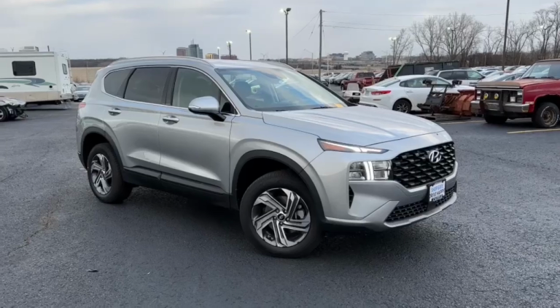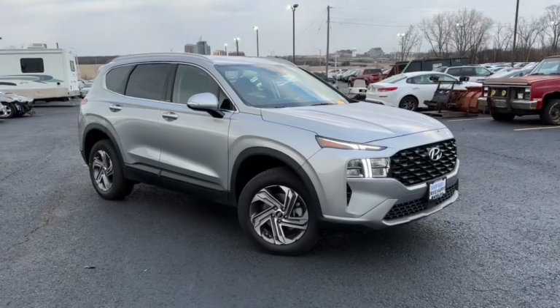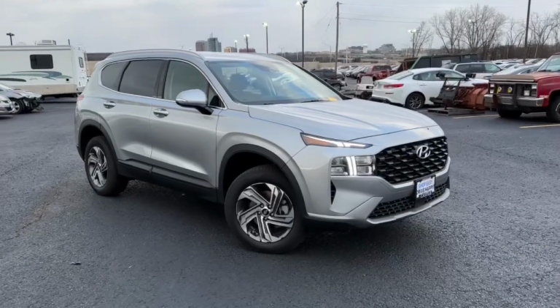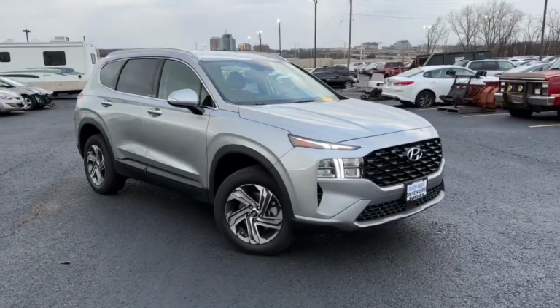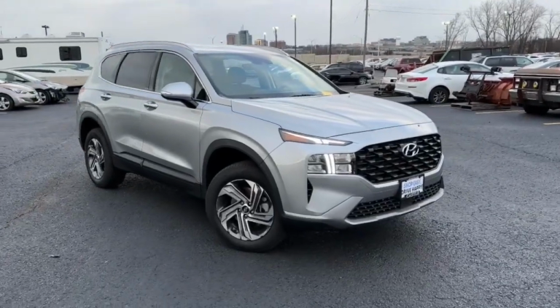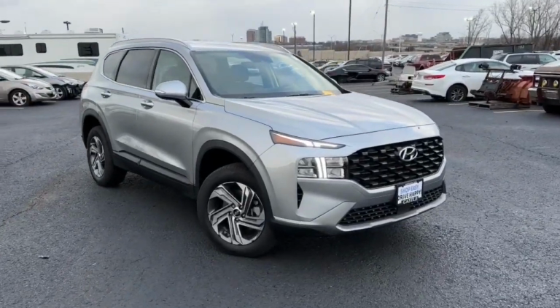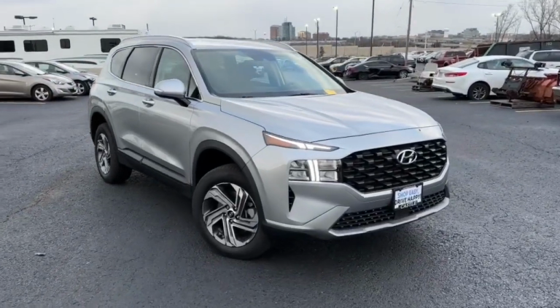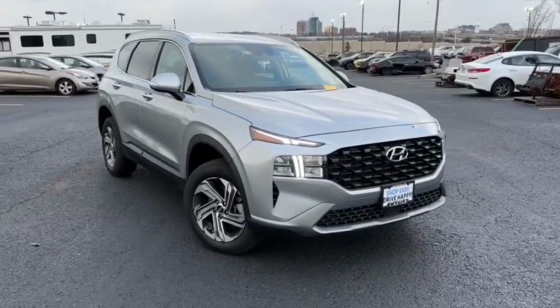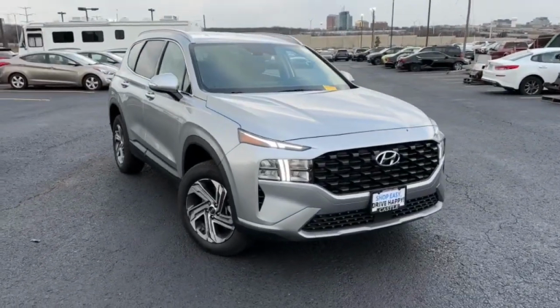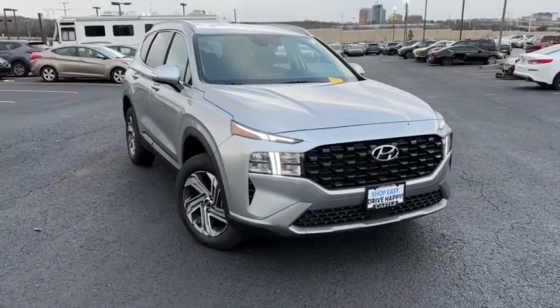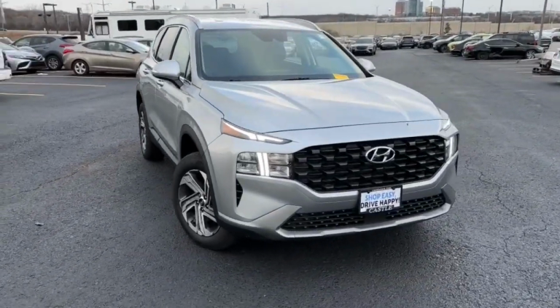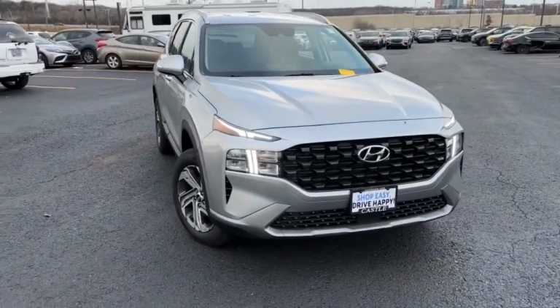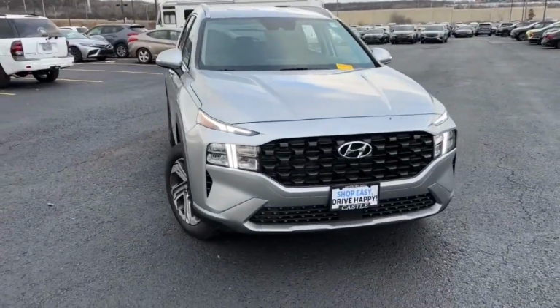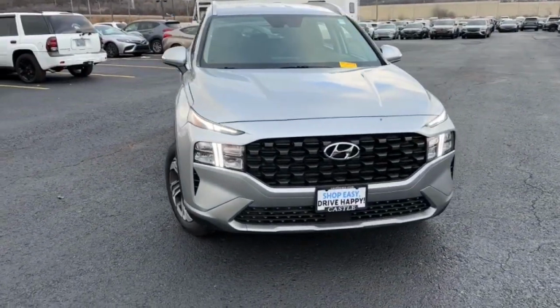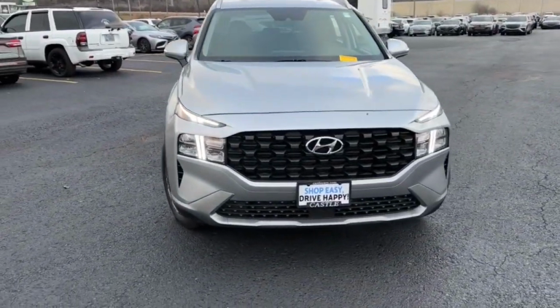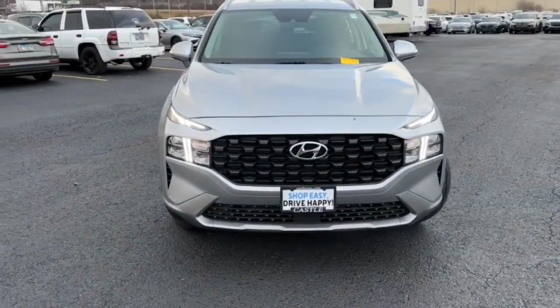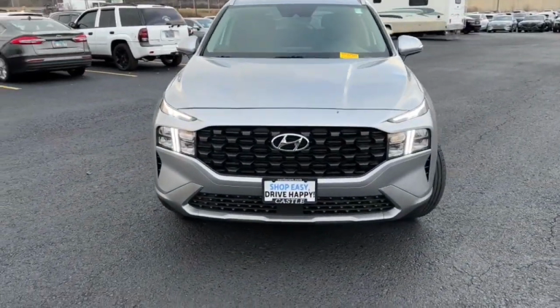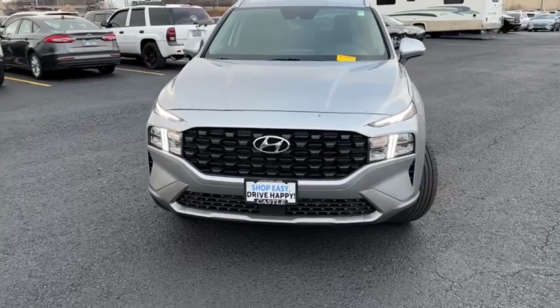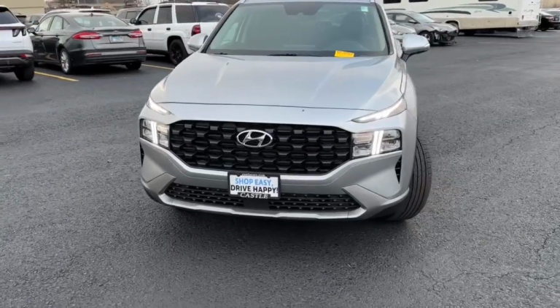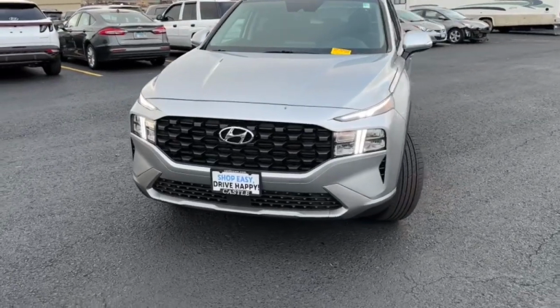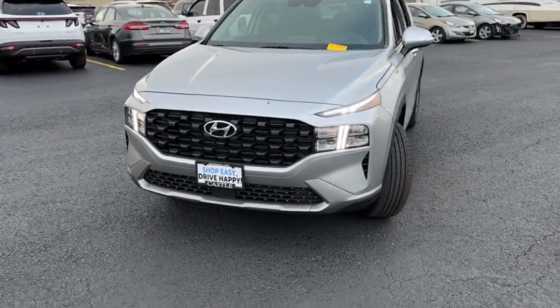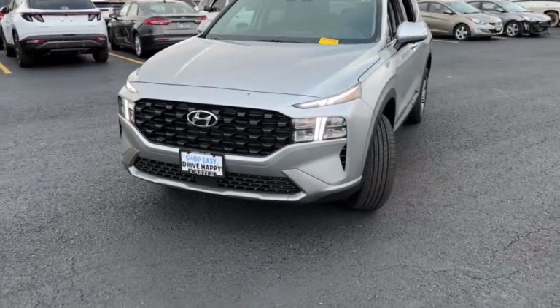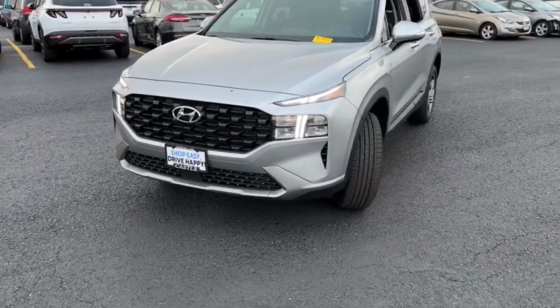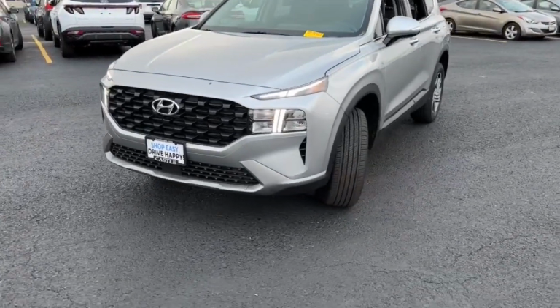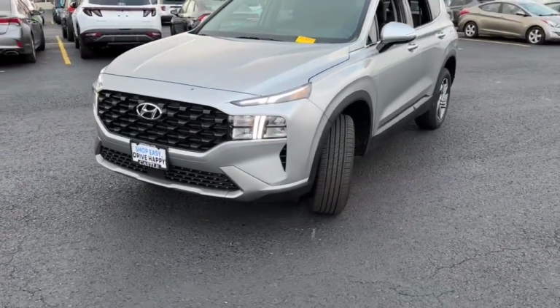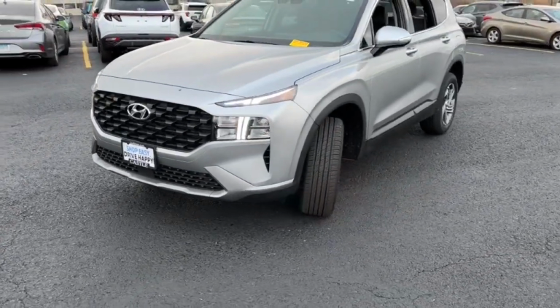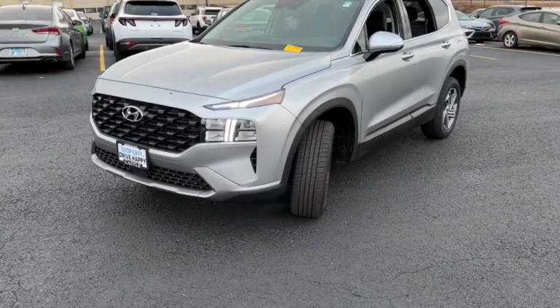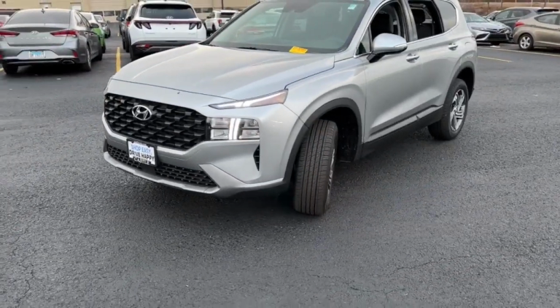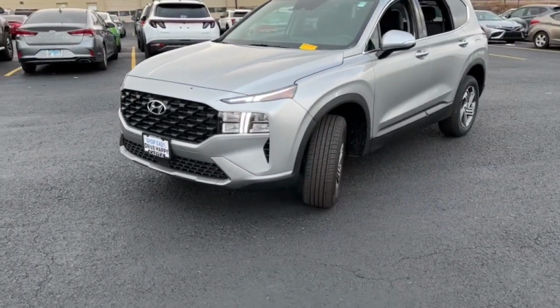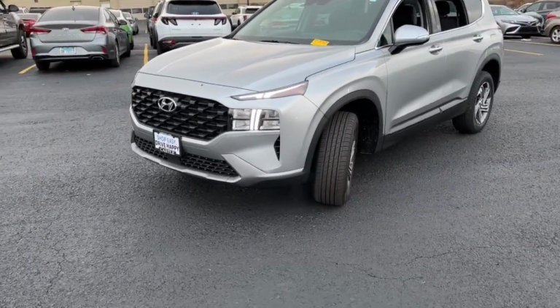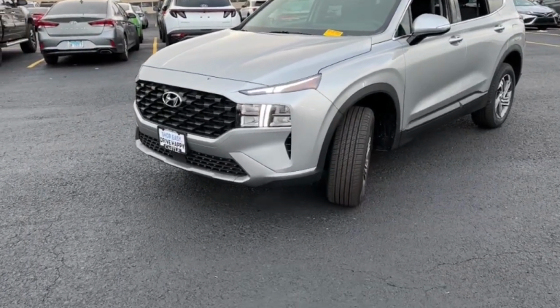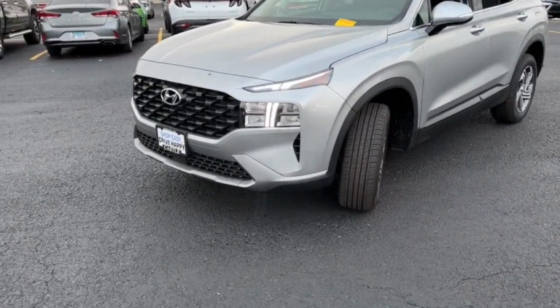You just found the 2023 Hyundai Santa Fe. This vehicle is an outstanding buy with fewer than 5,000 miles on the odometer.